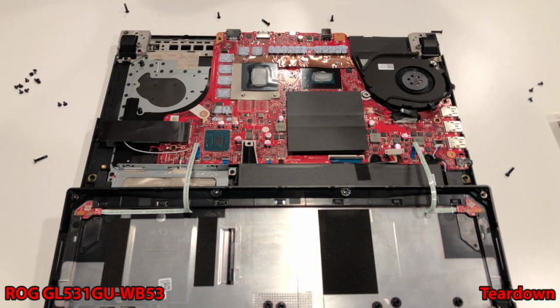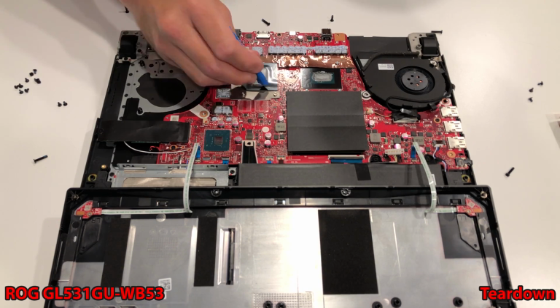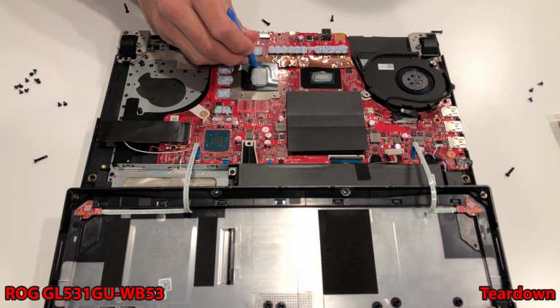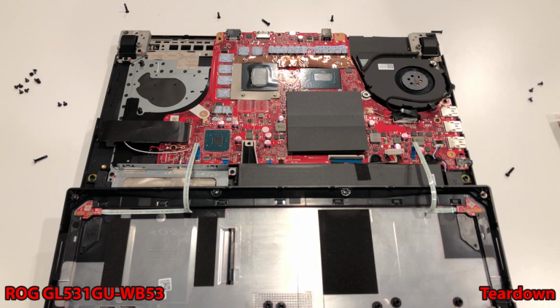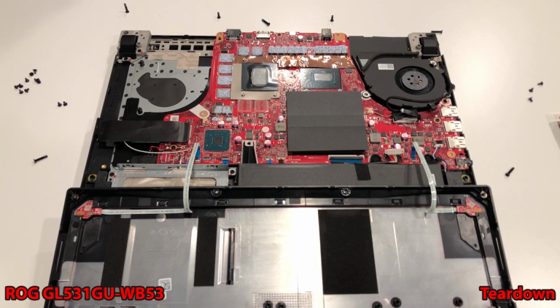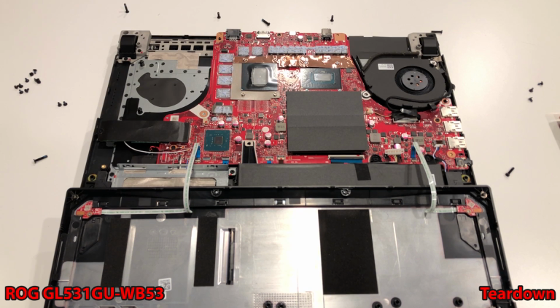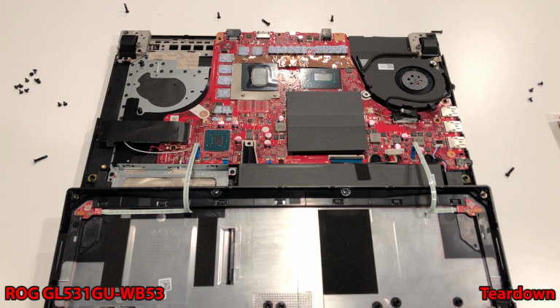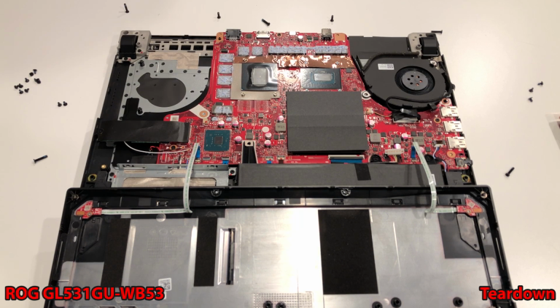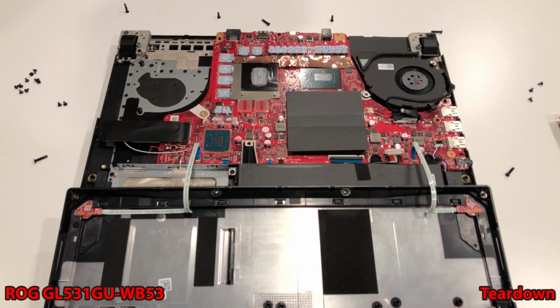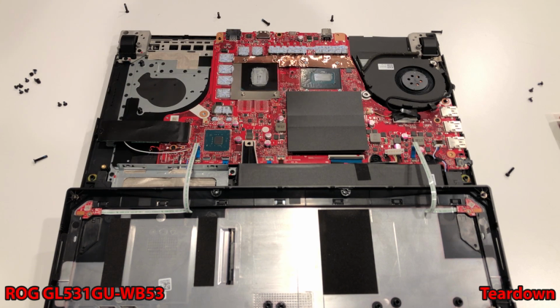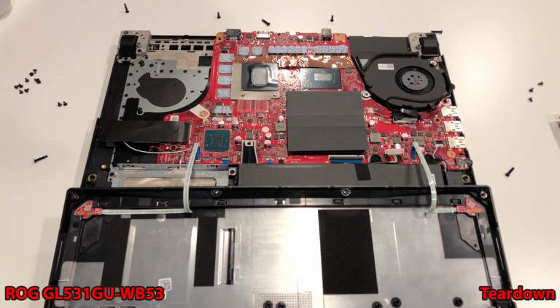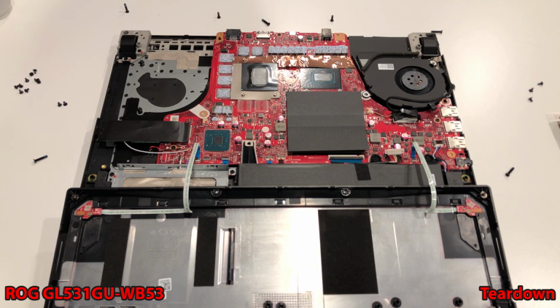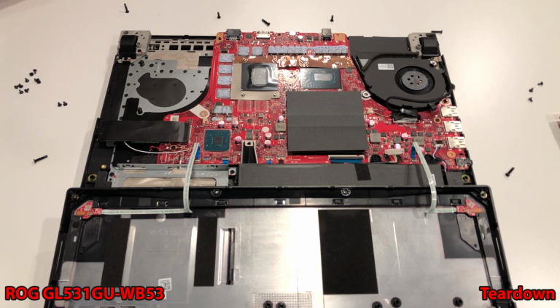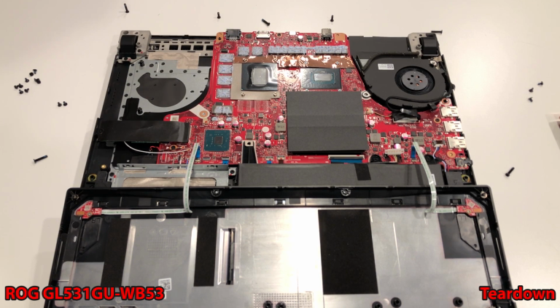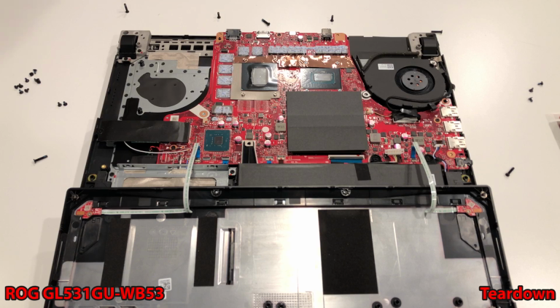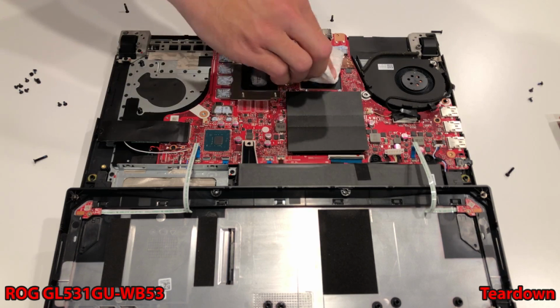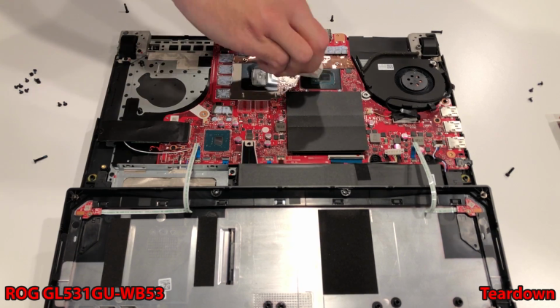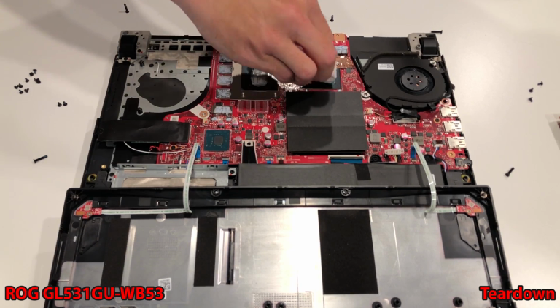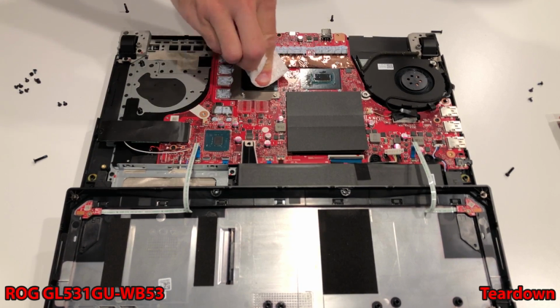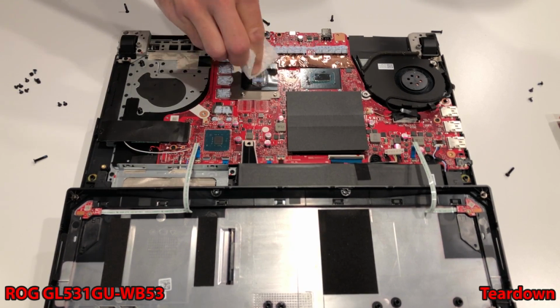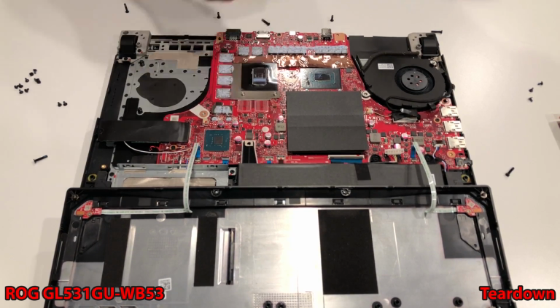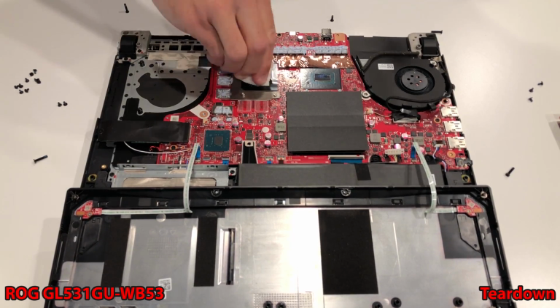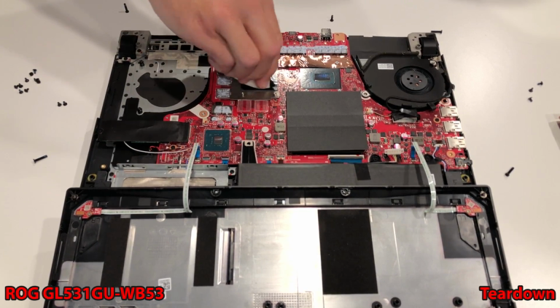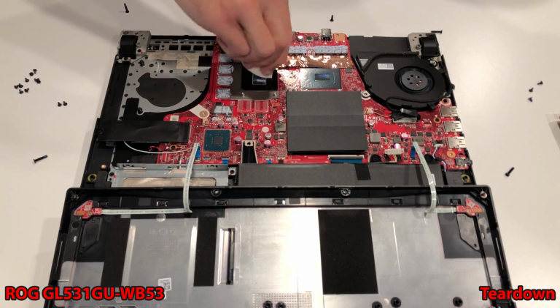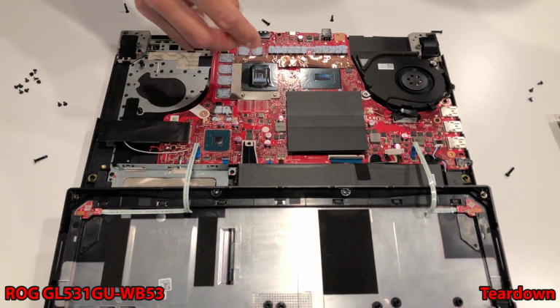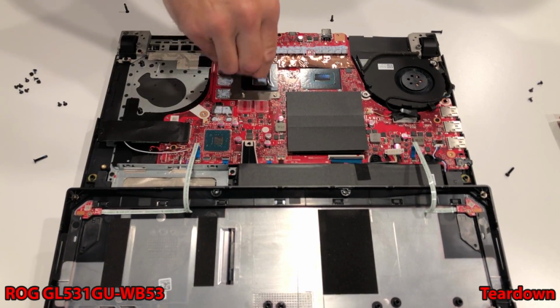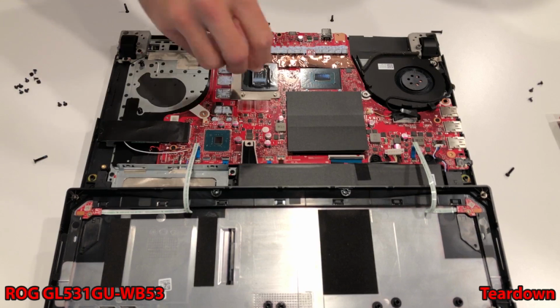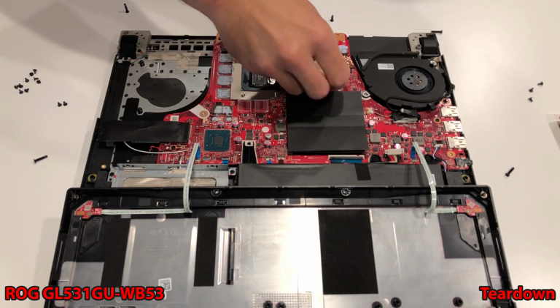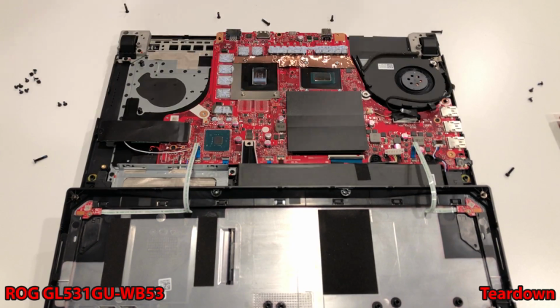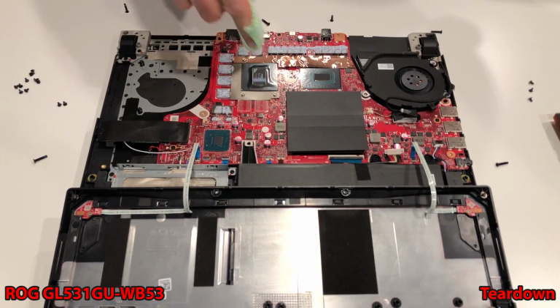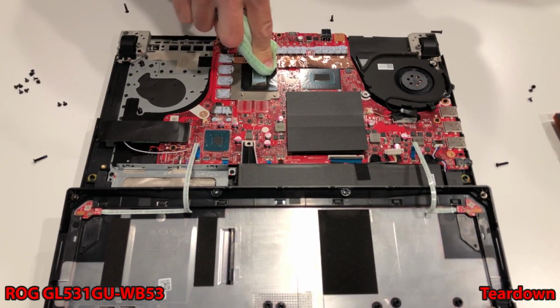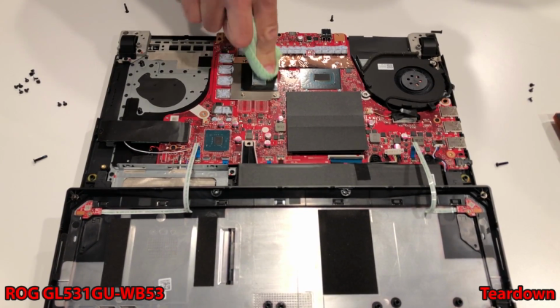Isopropyl alcohol is your best friend here, as well as paper towels, microfiber cloths, and coffee filters — whatever it takes to get a squeaky clean, residue-free die surface area. You may also want to use some plastic scraper tools around the outside of the die, but do not touch the die. We do not need to scratch that up.